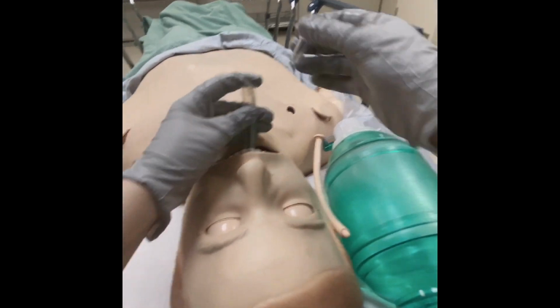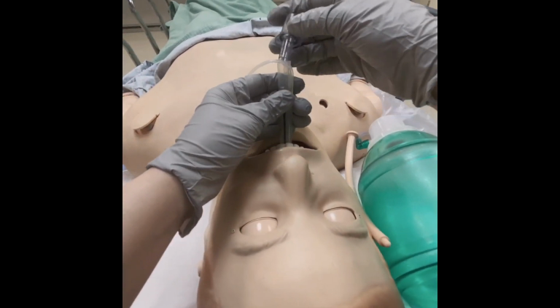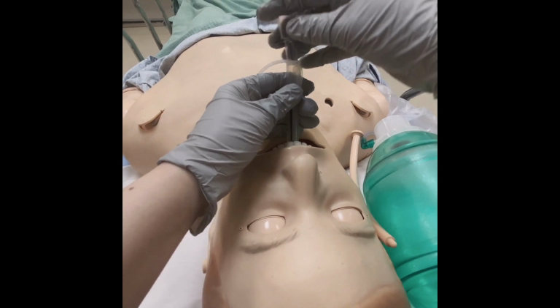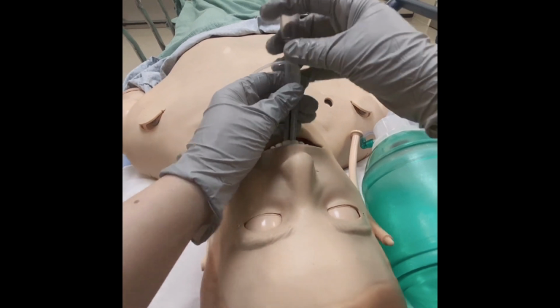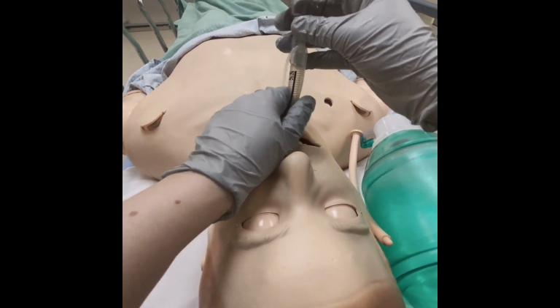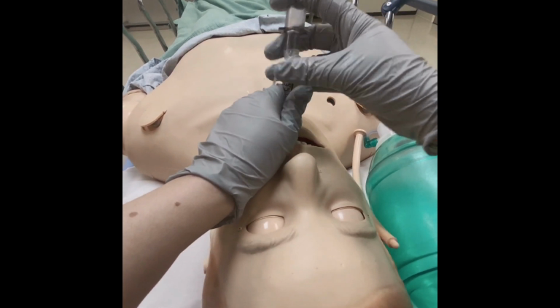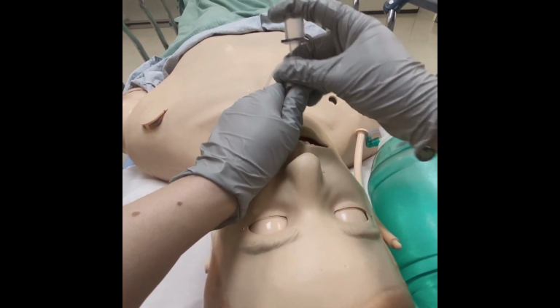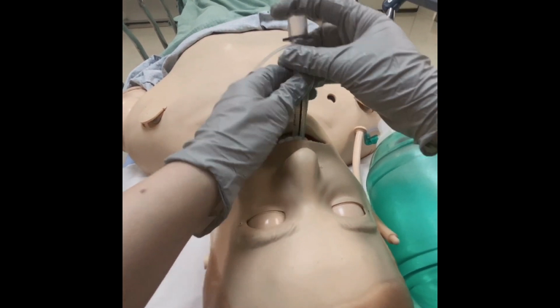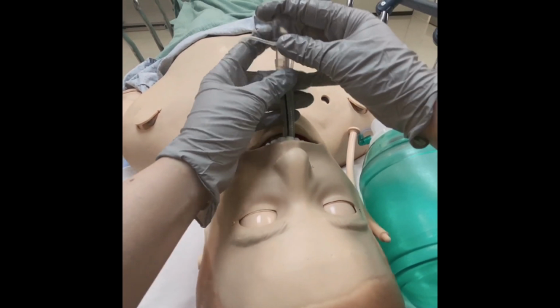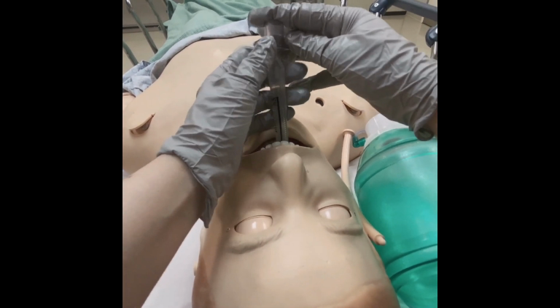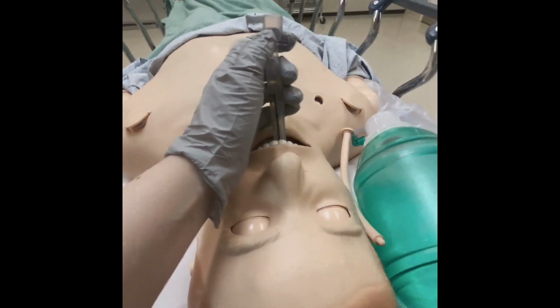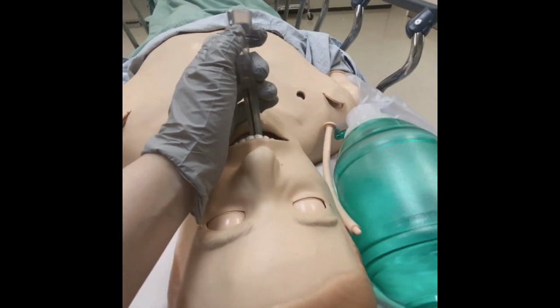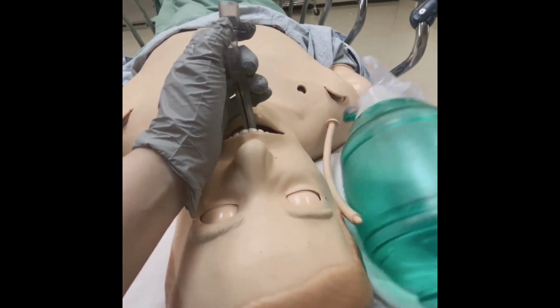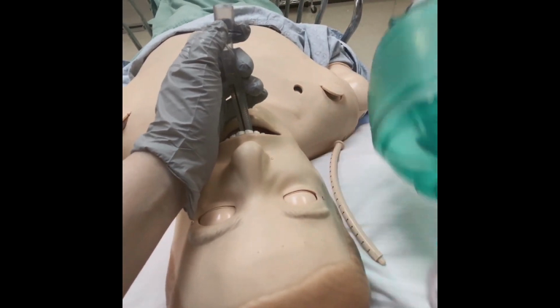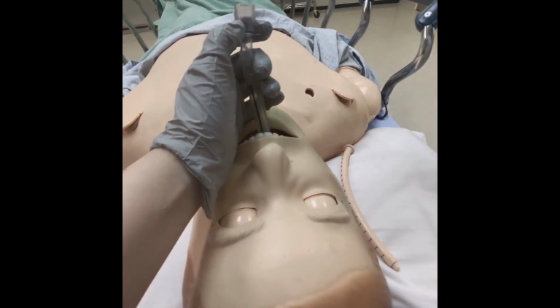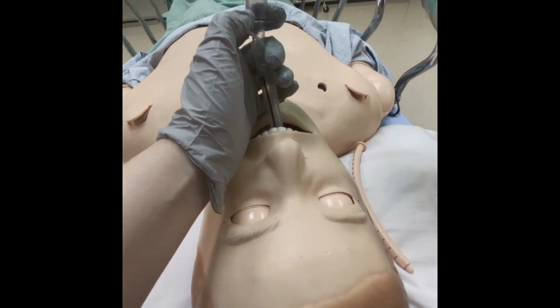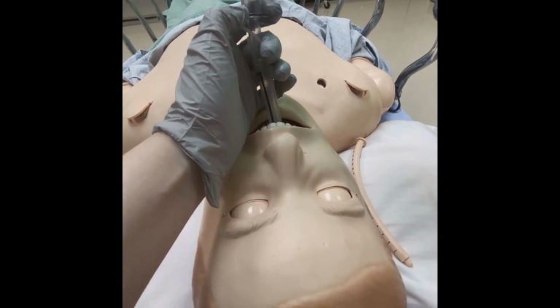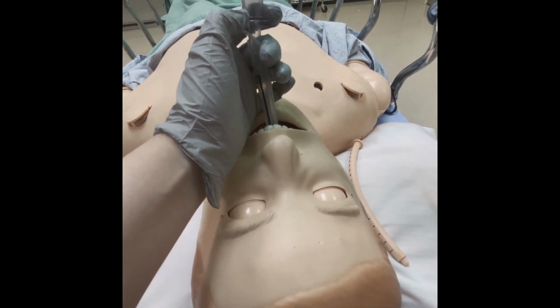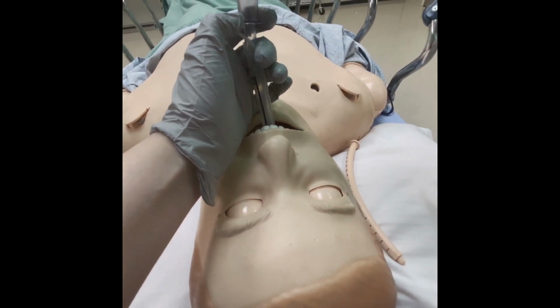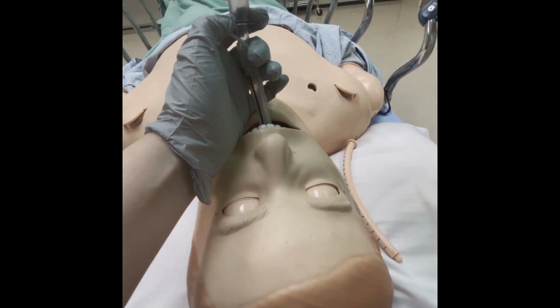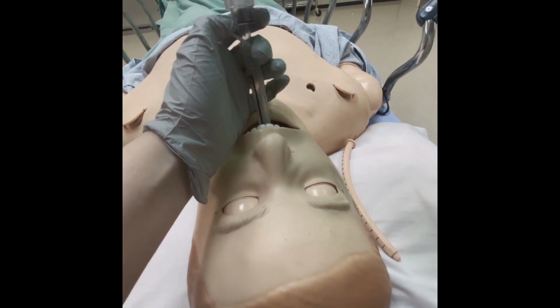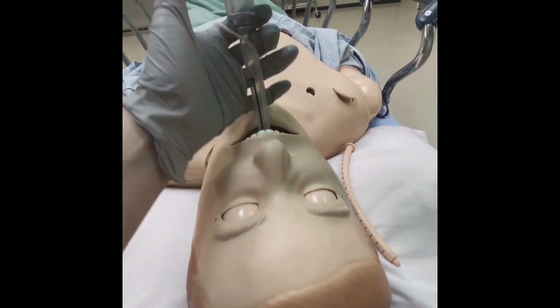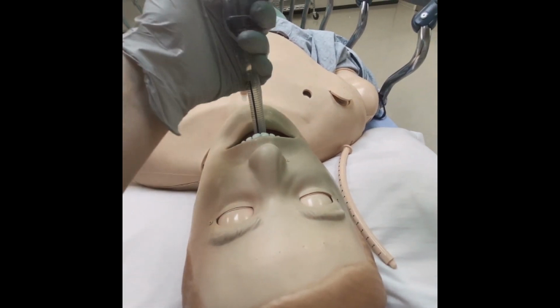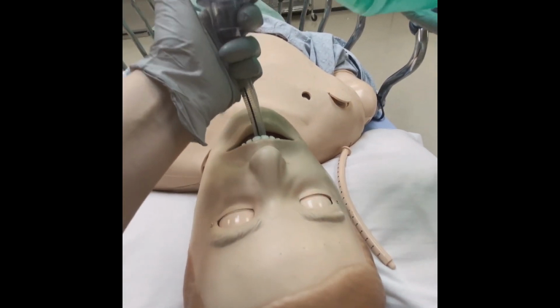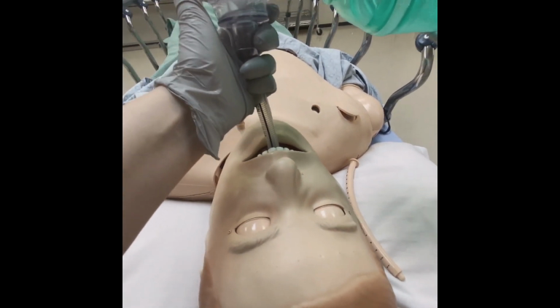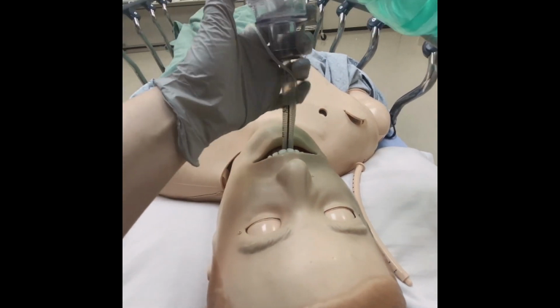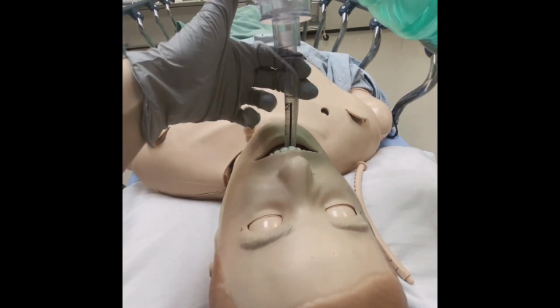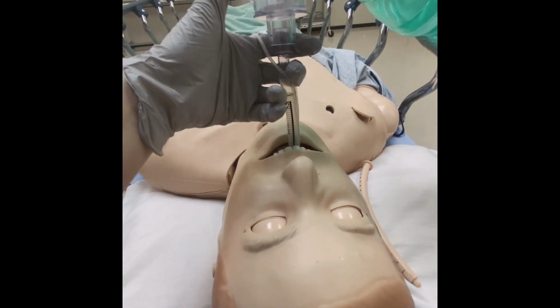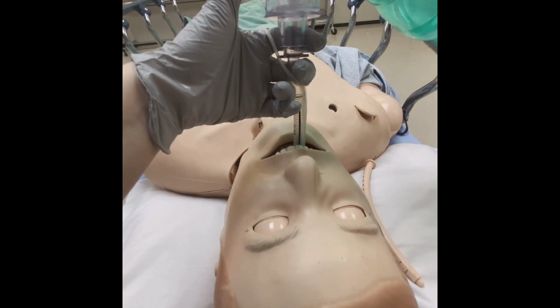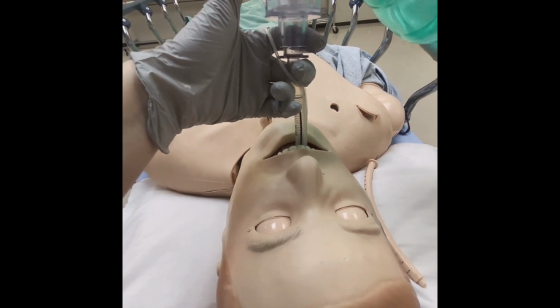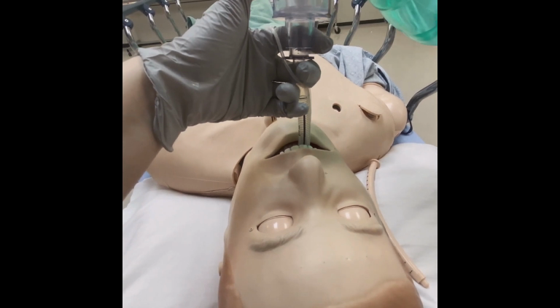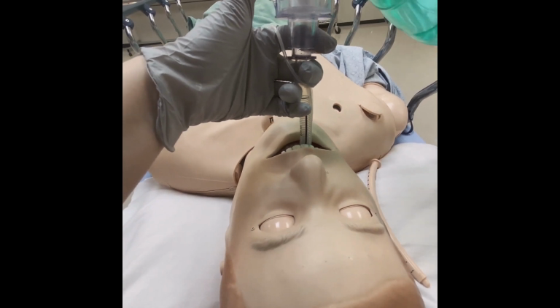Now, reattach your BVM connector device and reconfirm placement of your ET tube with end tidal CO2 or by looking for chest rise.